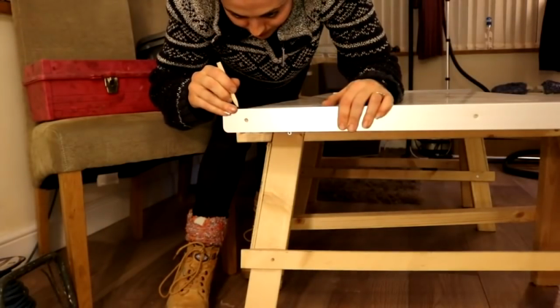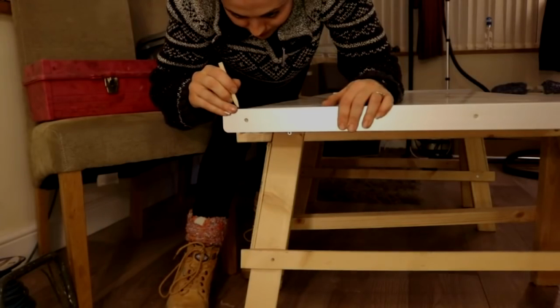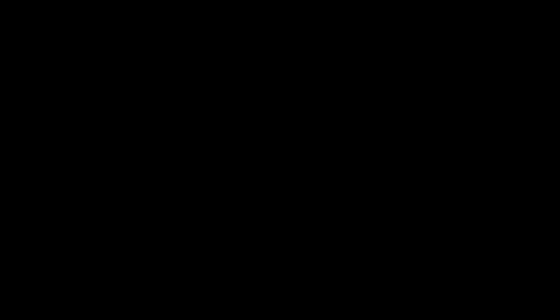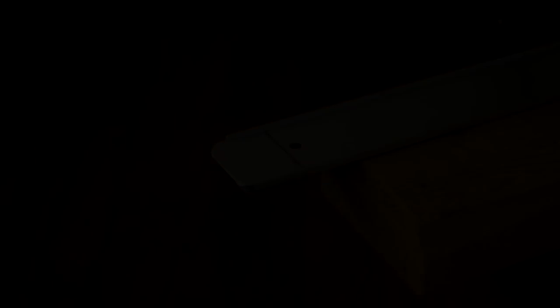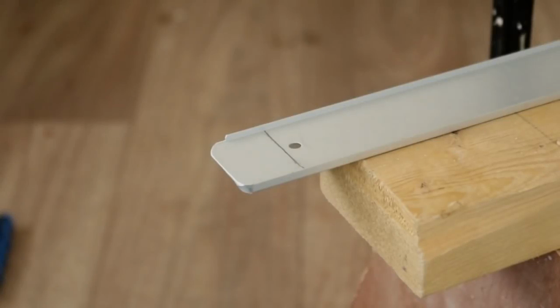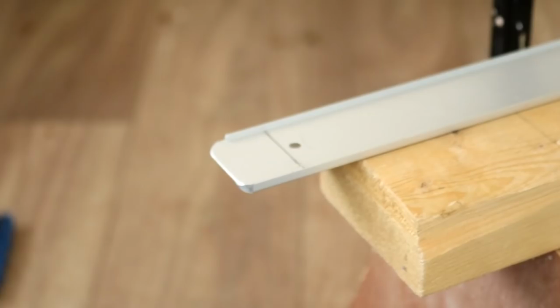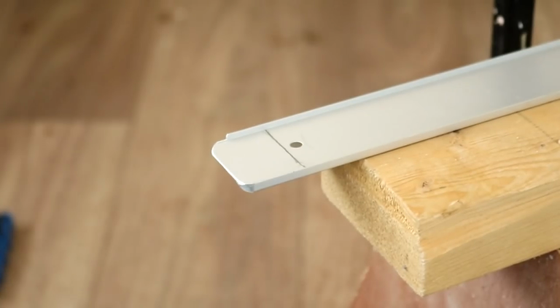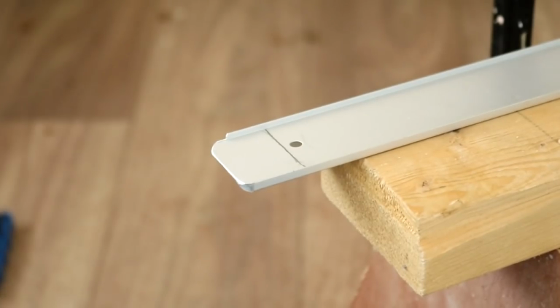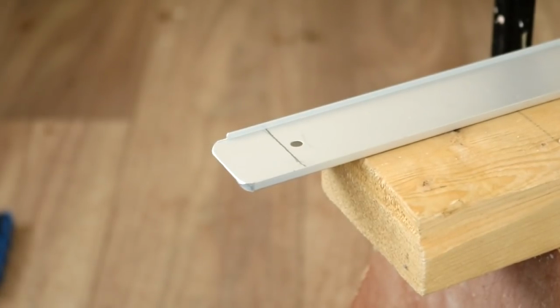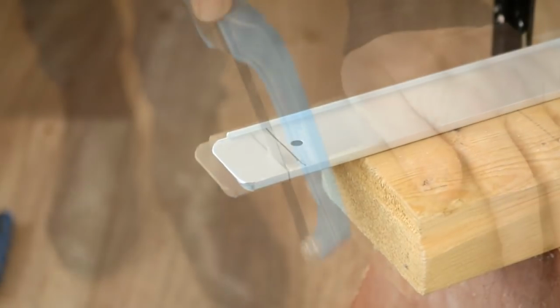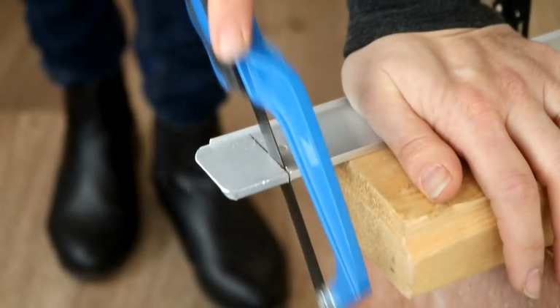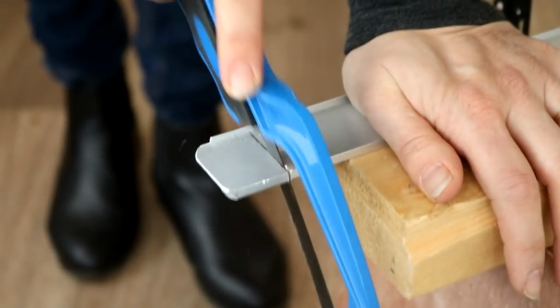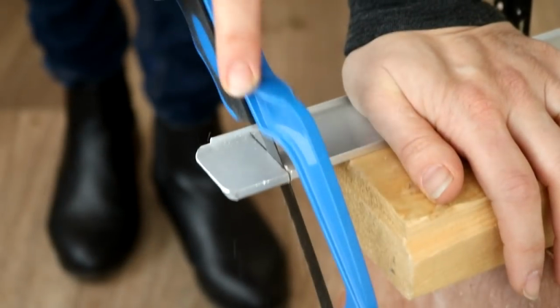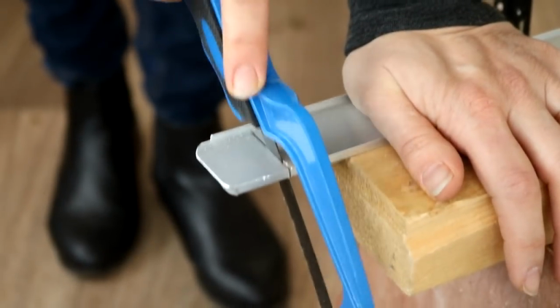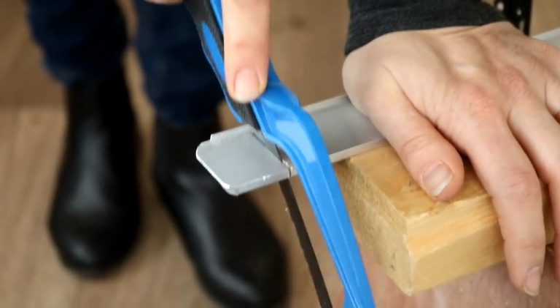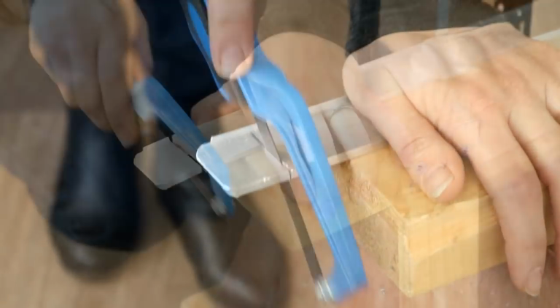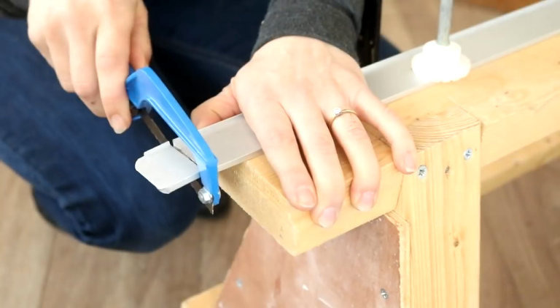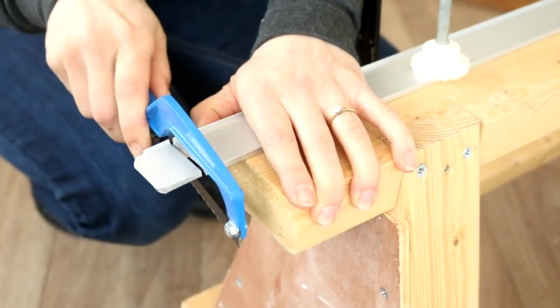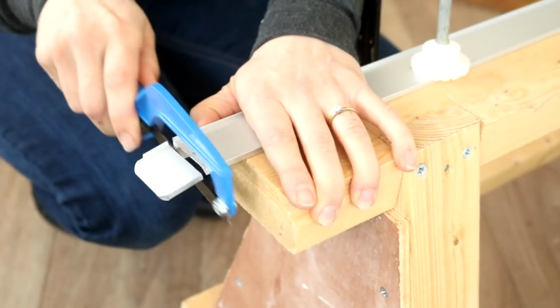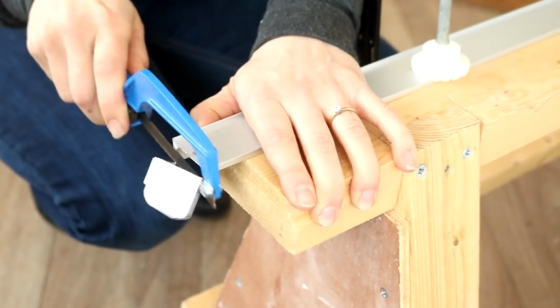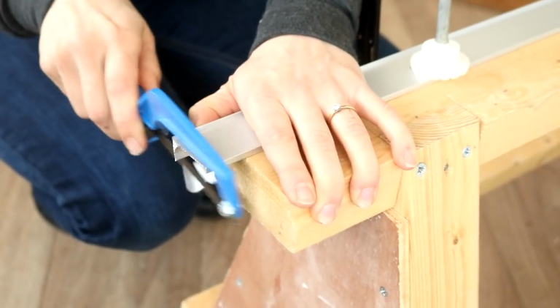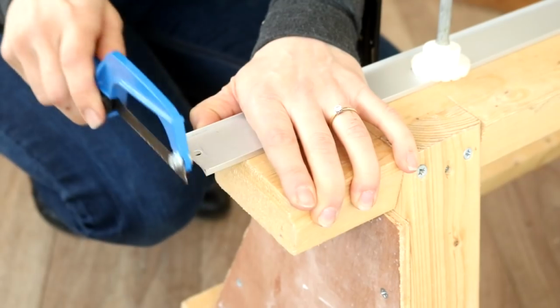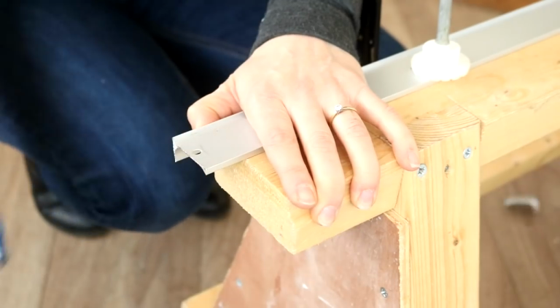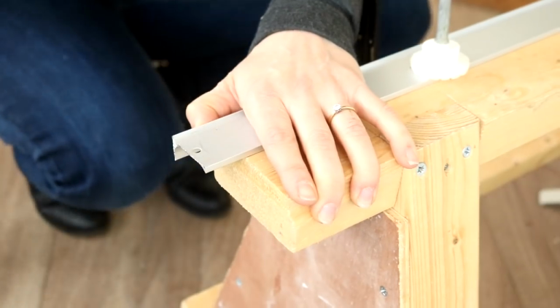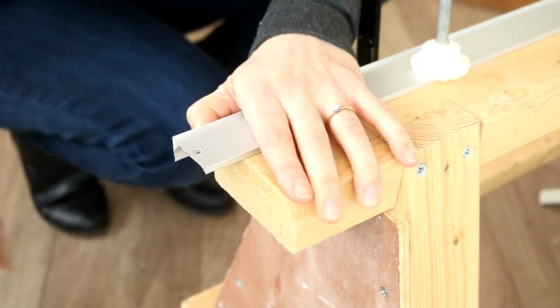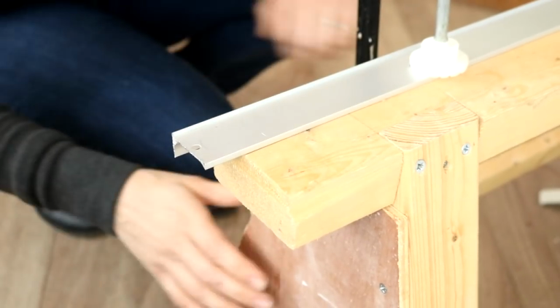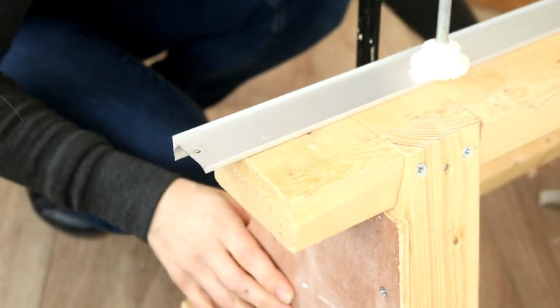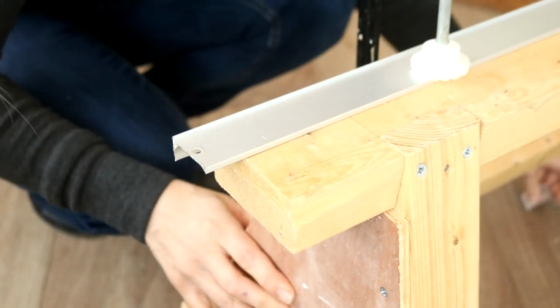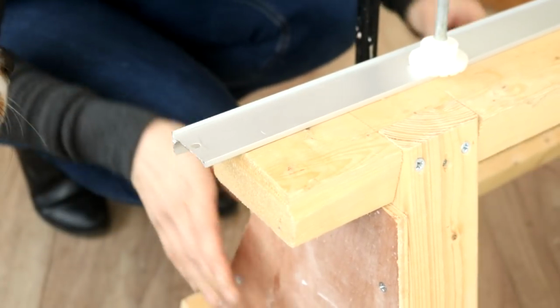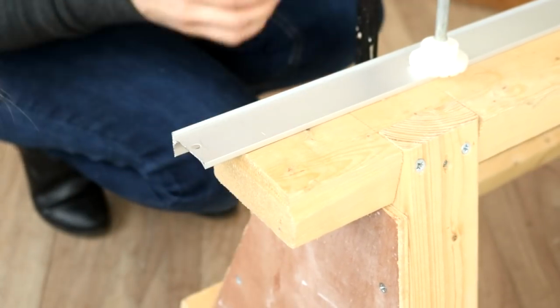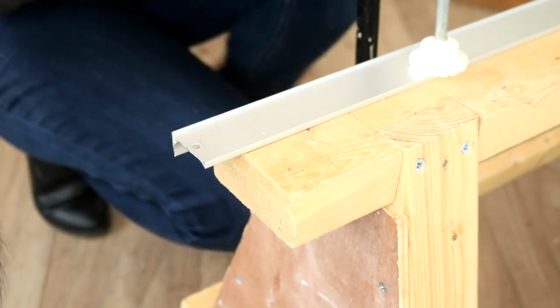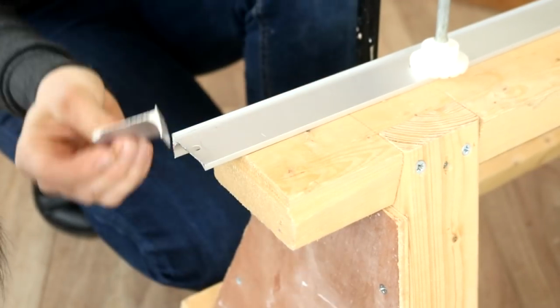This one was perfect, and I'm cutting it down with a hacksaw. It's also a good idea to clamp it down to a surface so it doesn't move about. I'll leave all the links to everything I'm using below.